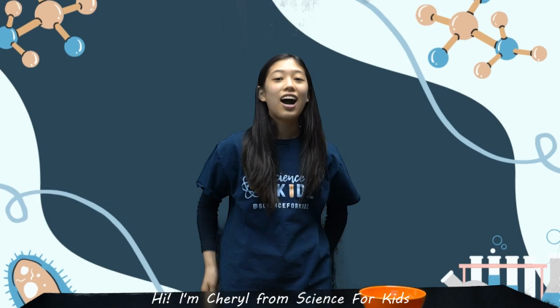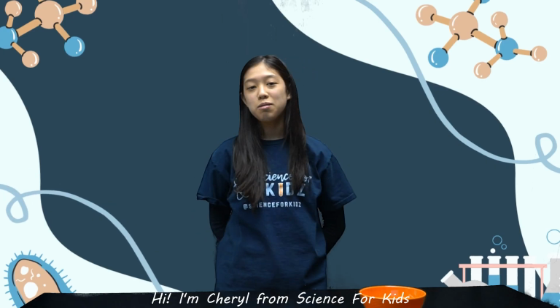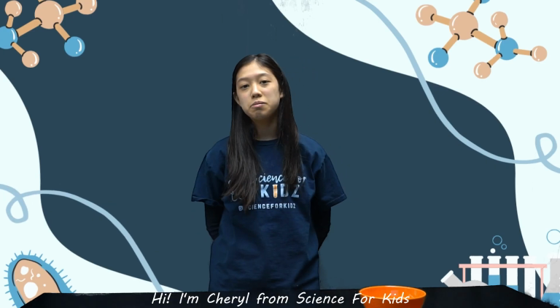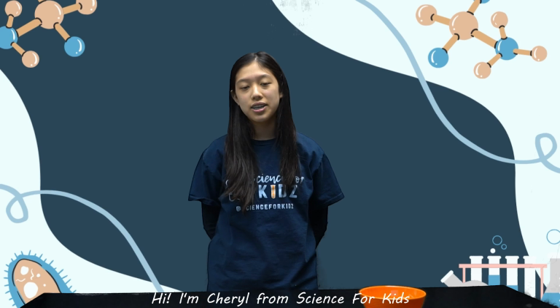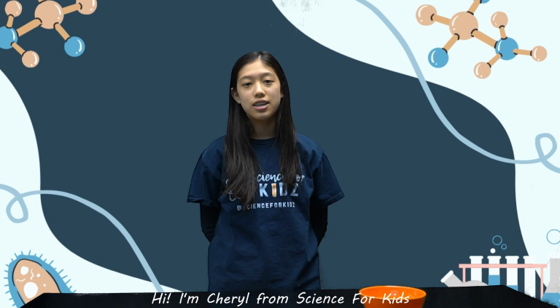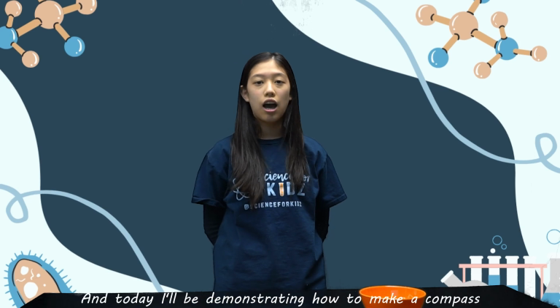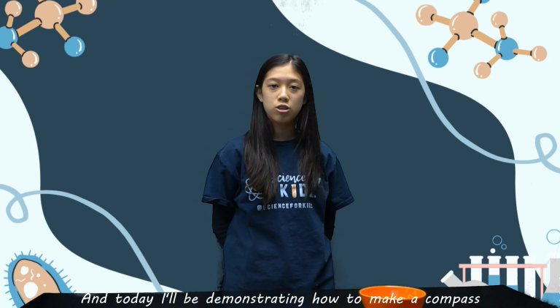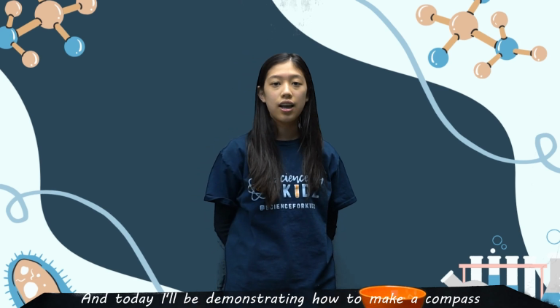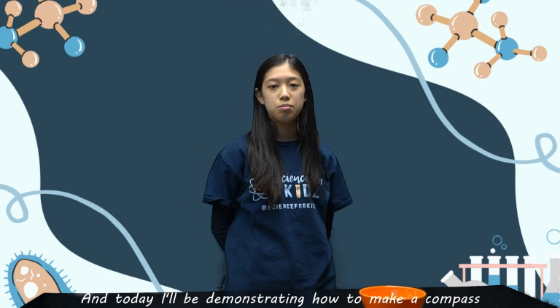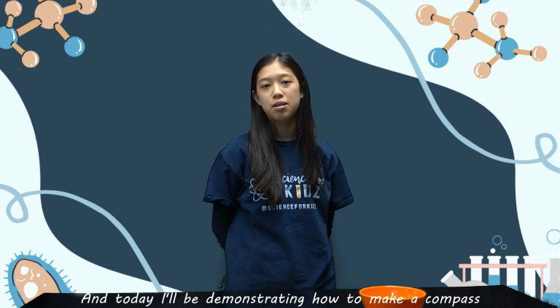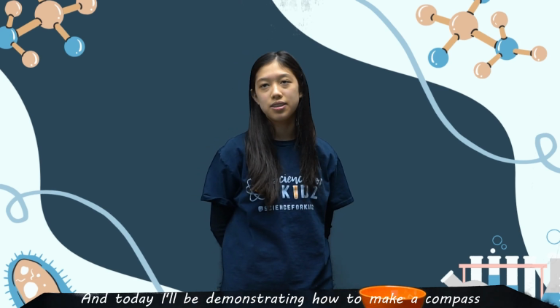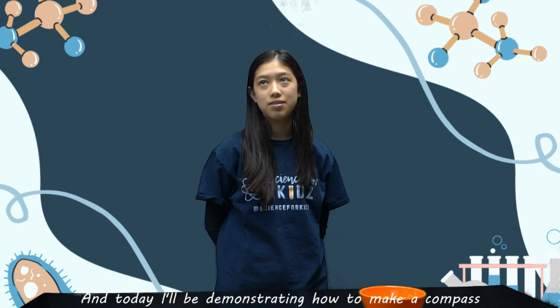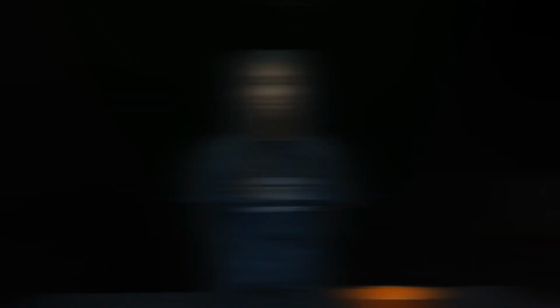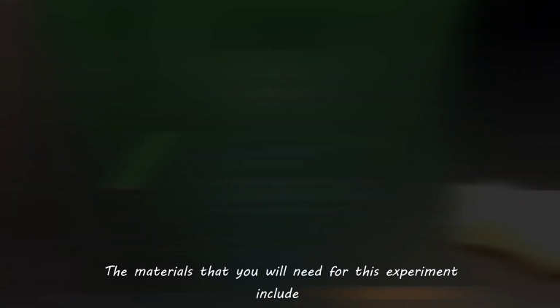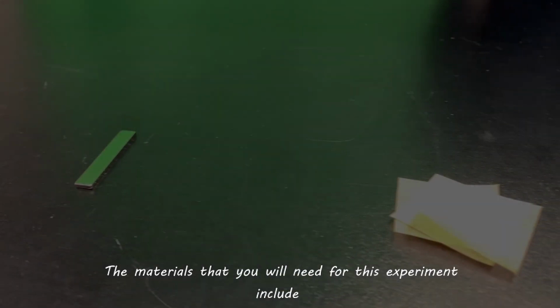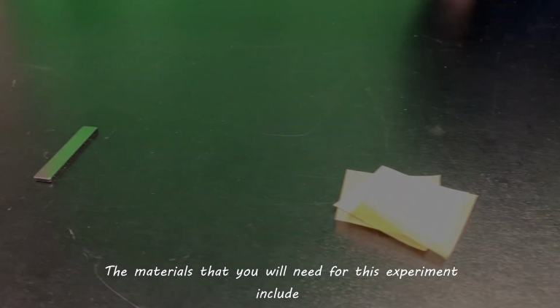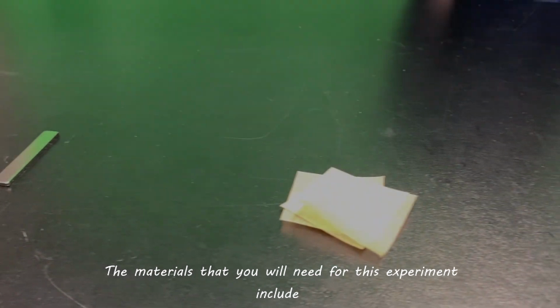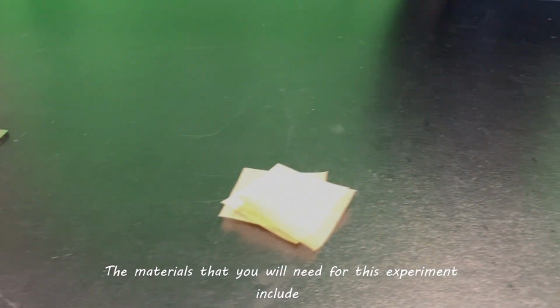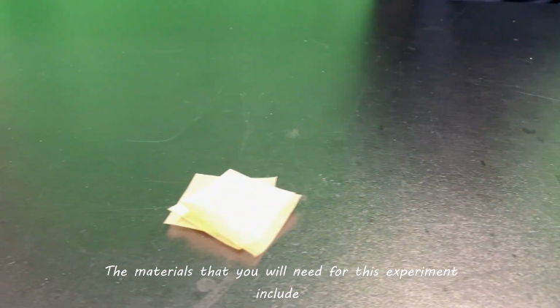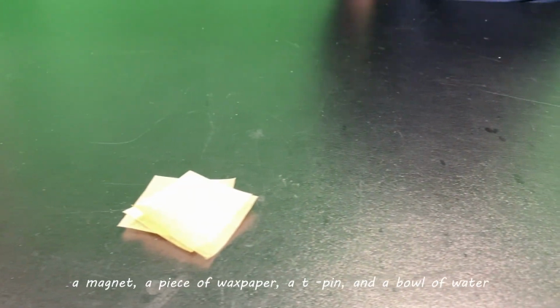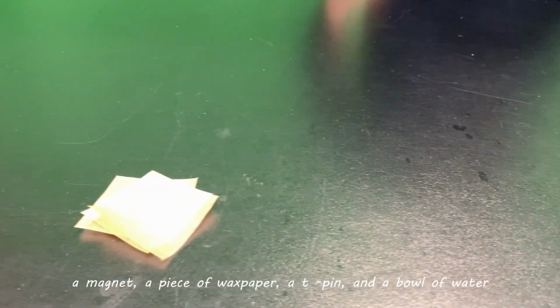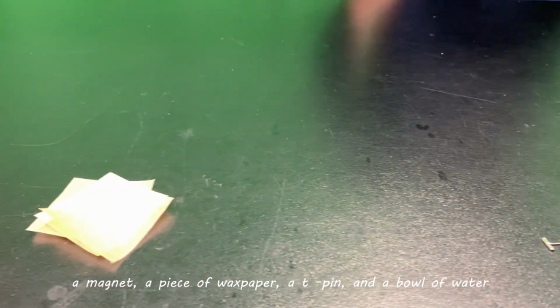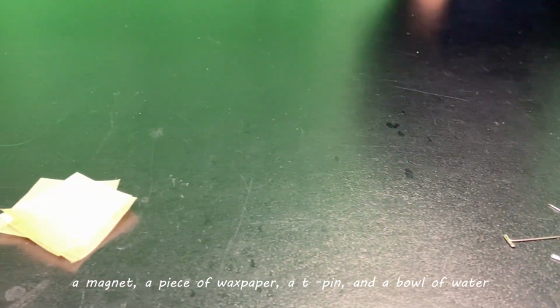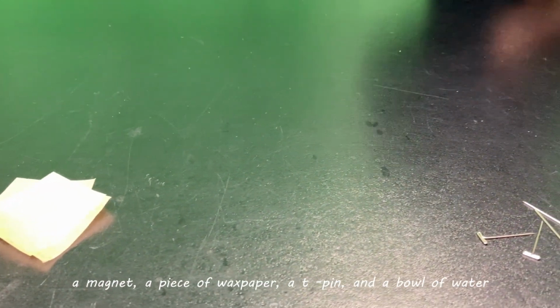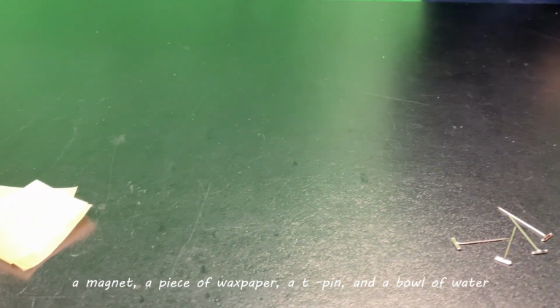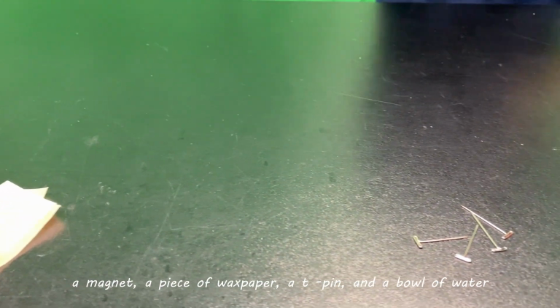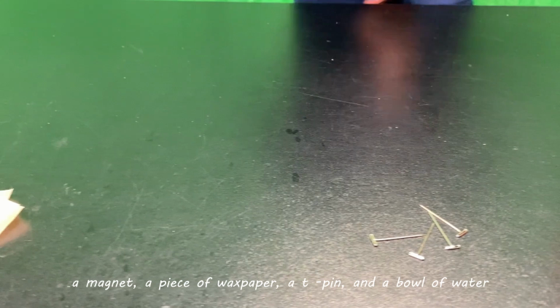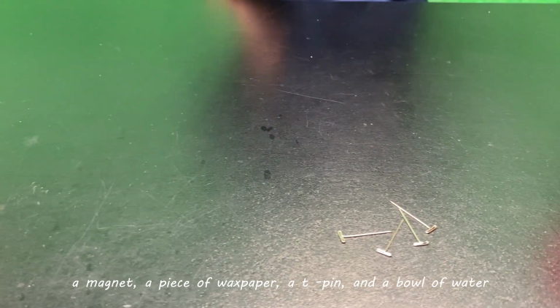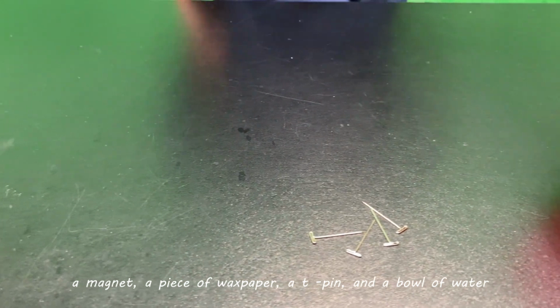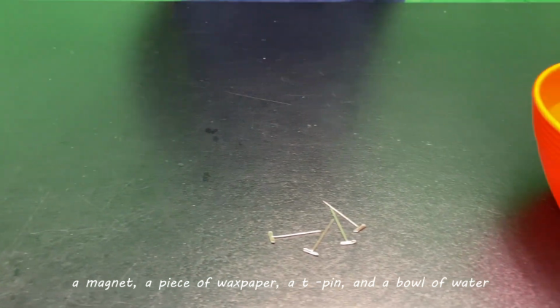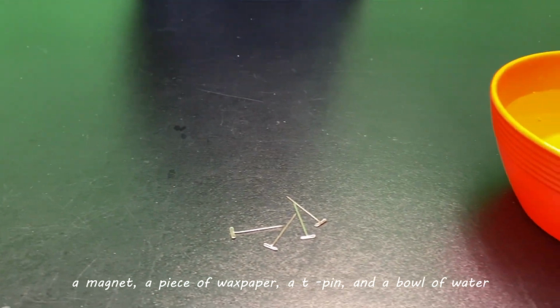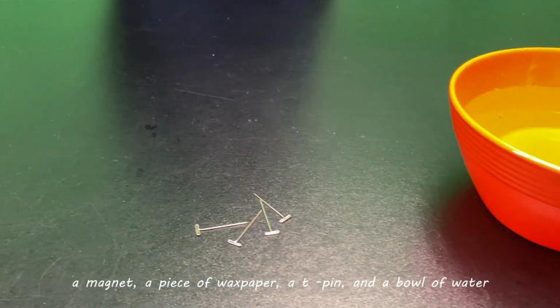Hi, I'm Cheryl from Science for Kids and today I'll be demonstrating how to make a compass. The materials that we will need for this experiment include a magnet, a piece of wax paper, a tea pin, and a bowl of water.